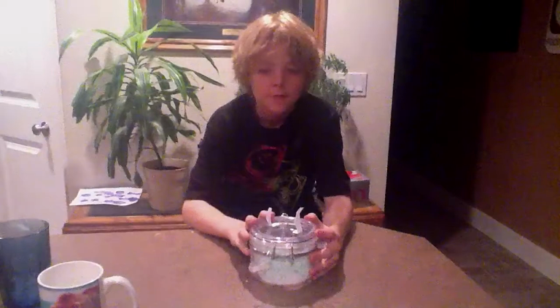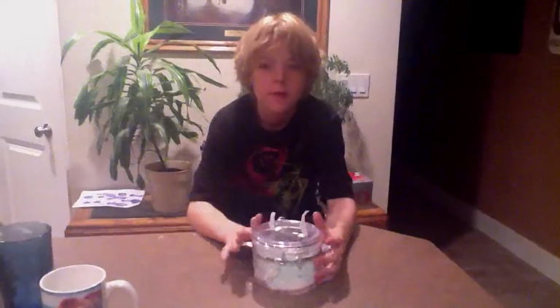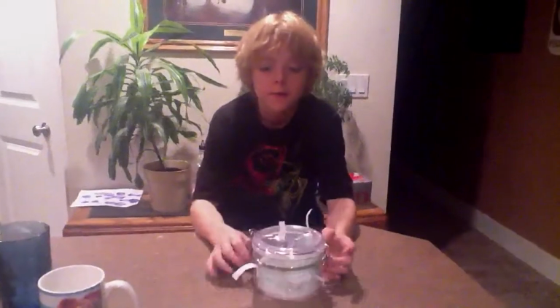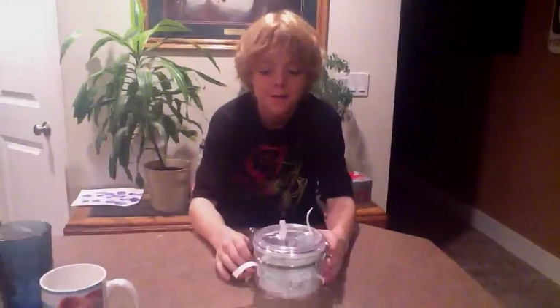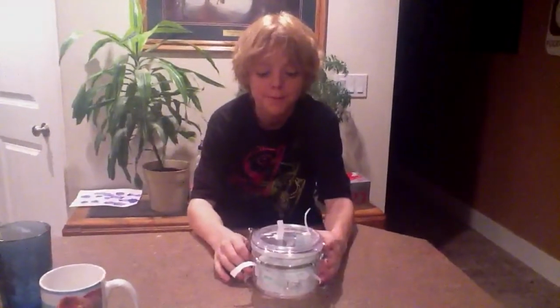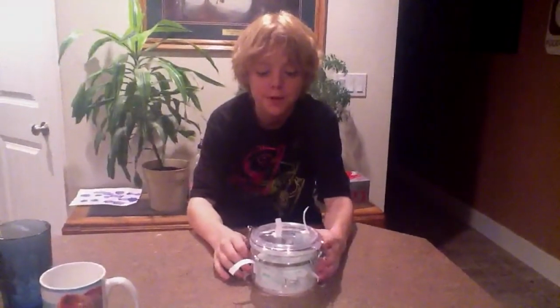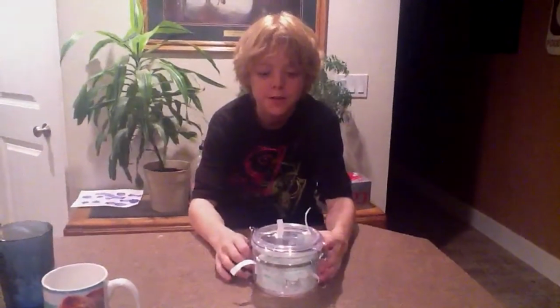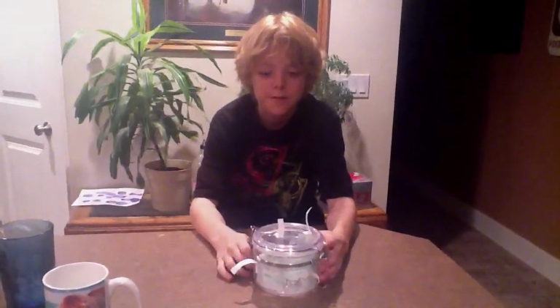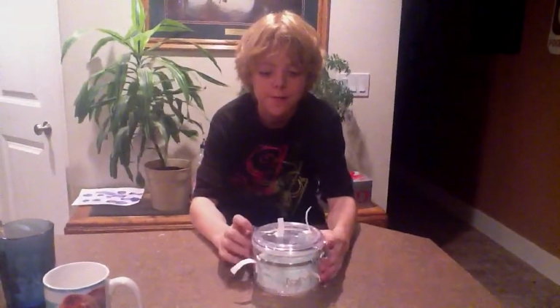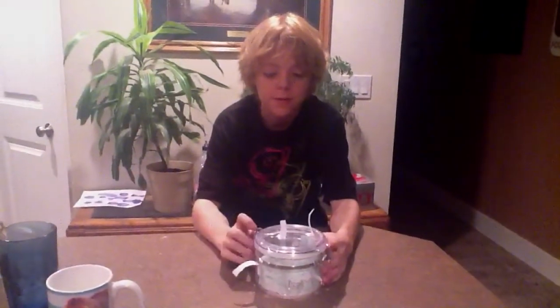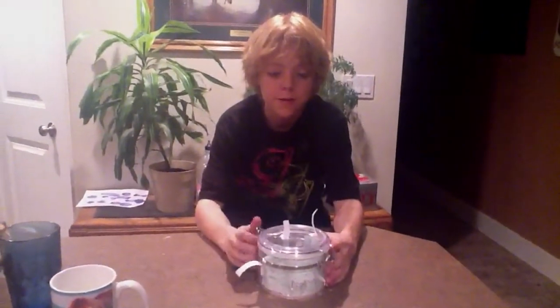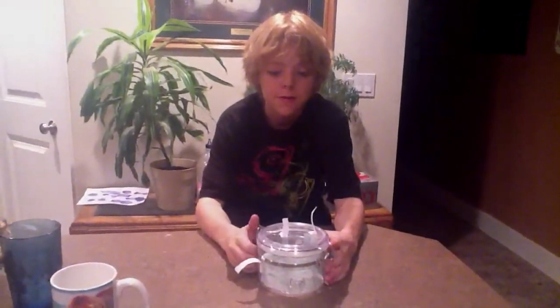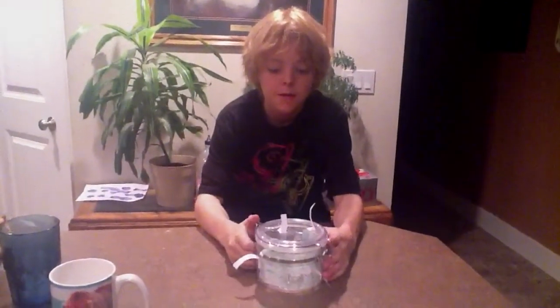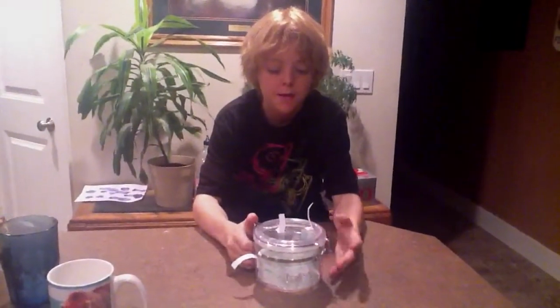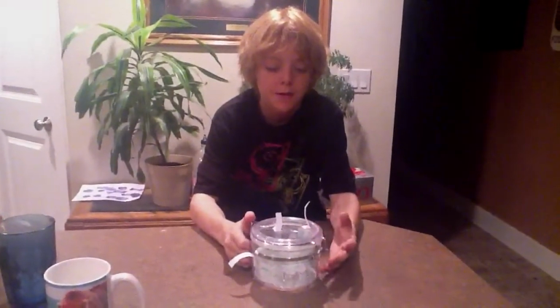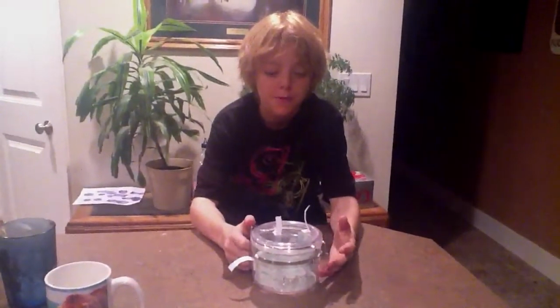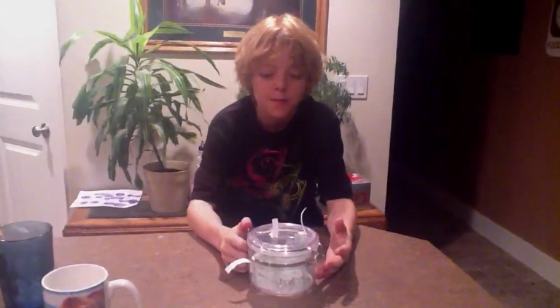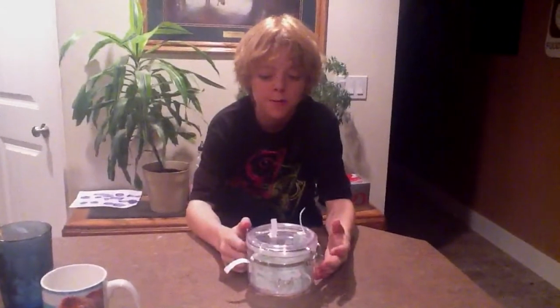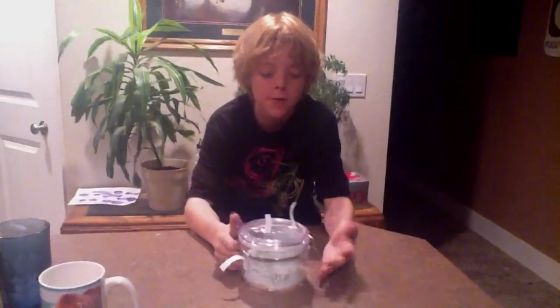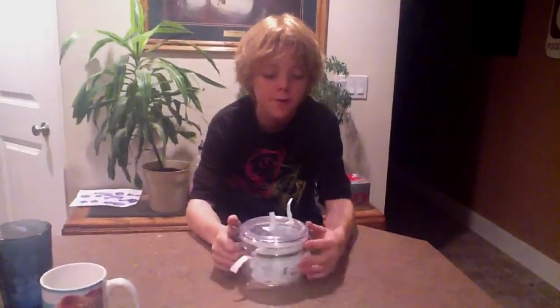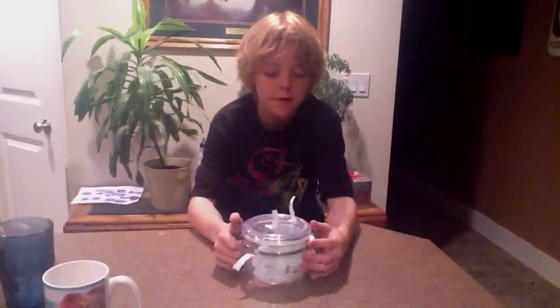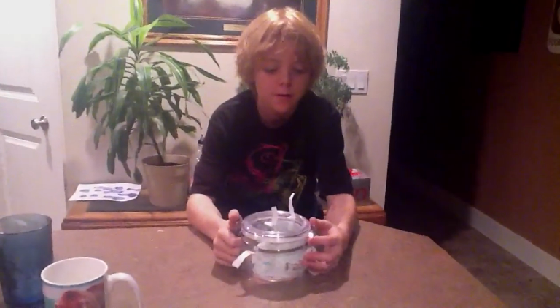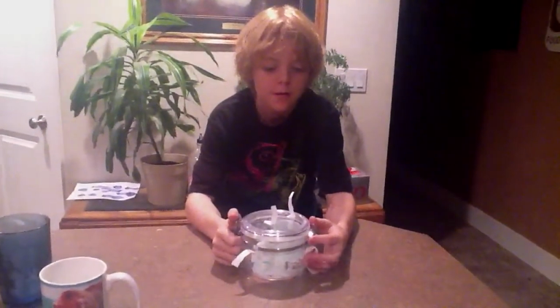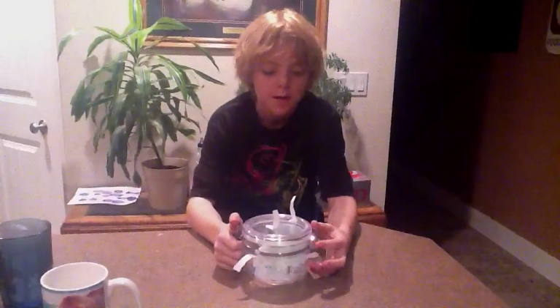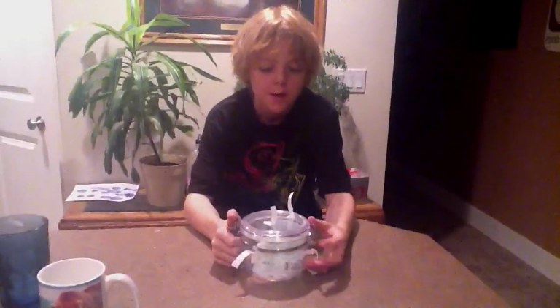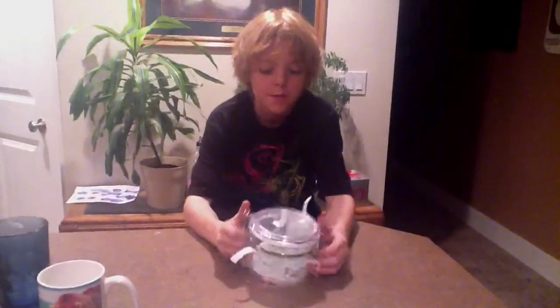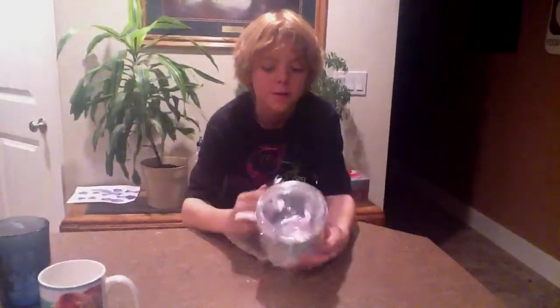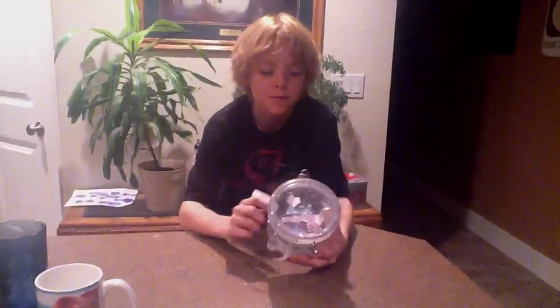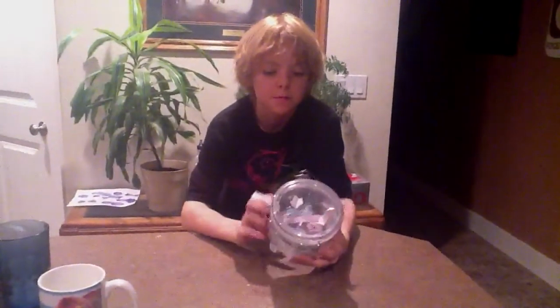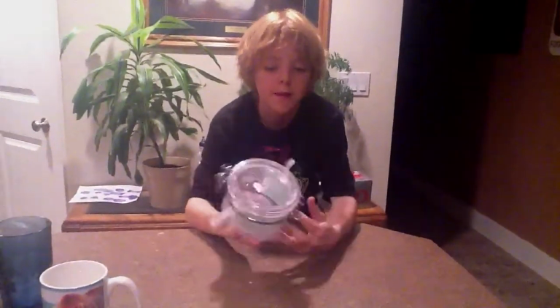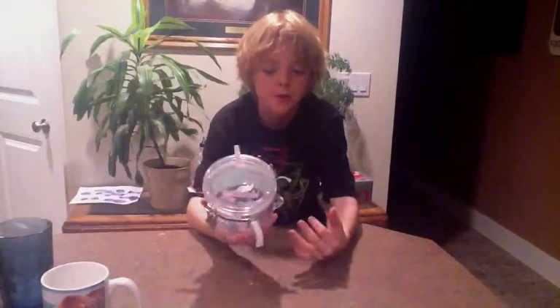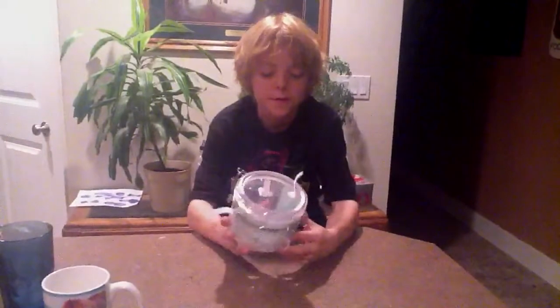This is a project I did for school. I was supposed to make a 3D model of a cell, and I put it in a little plastic jar thing.